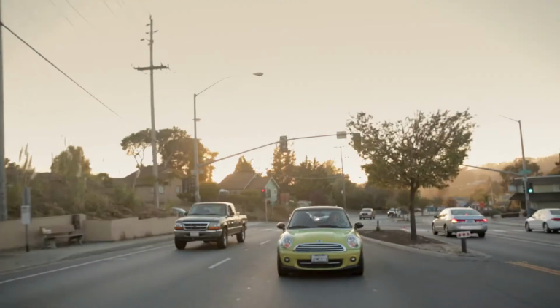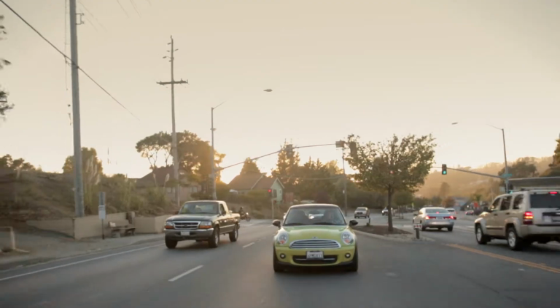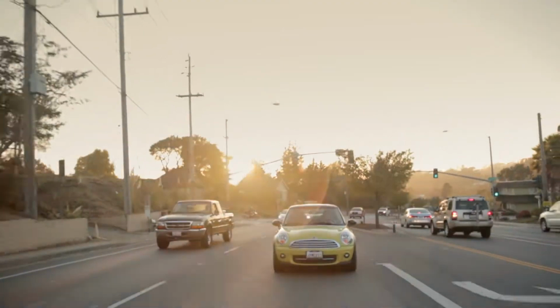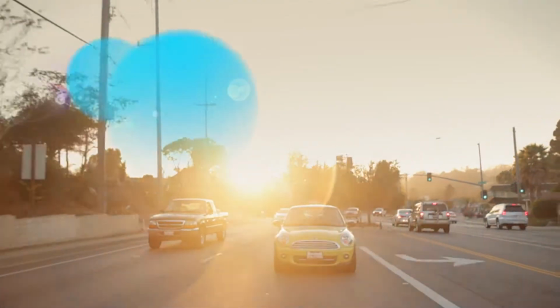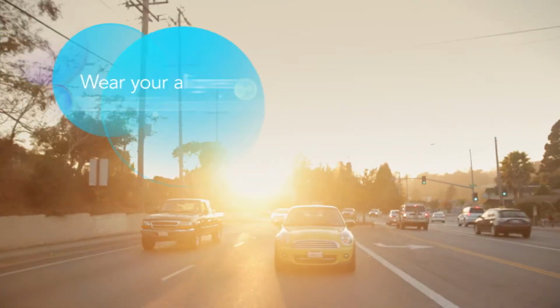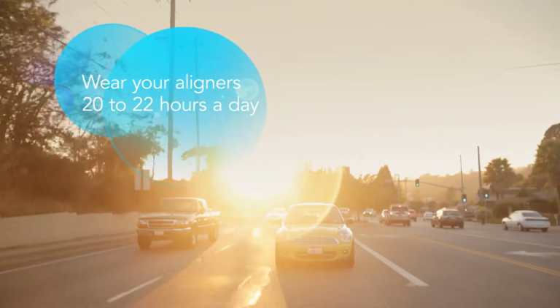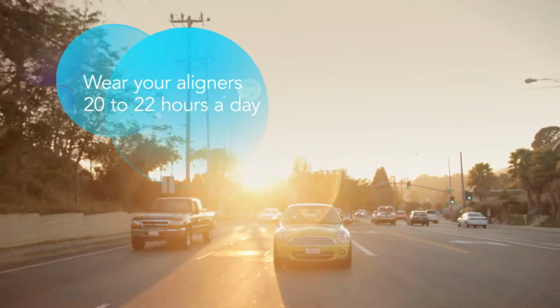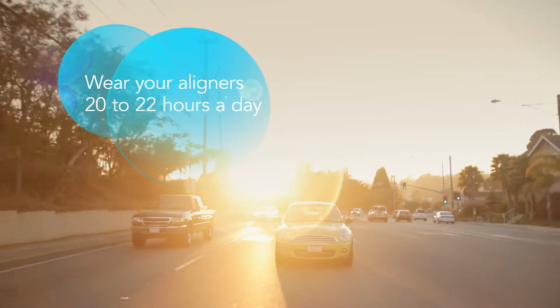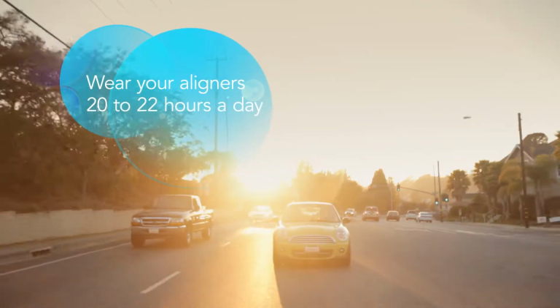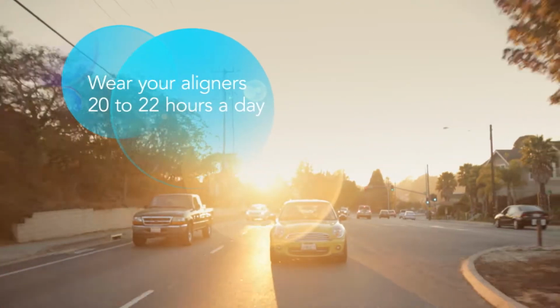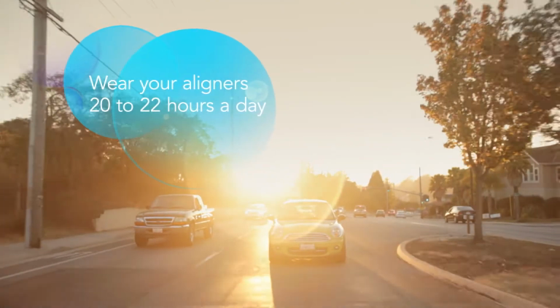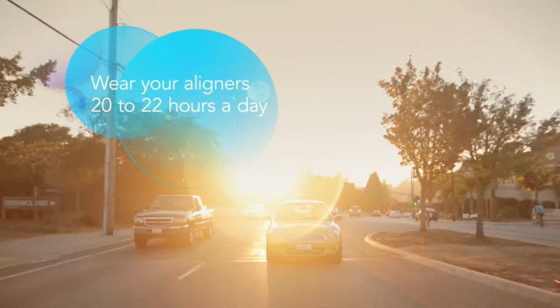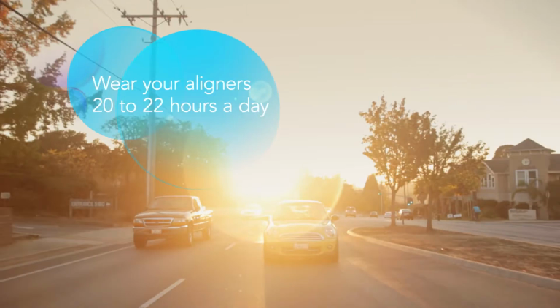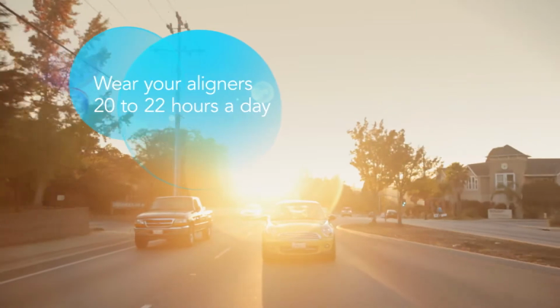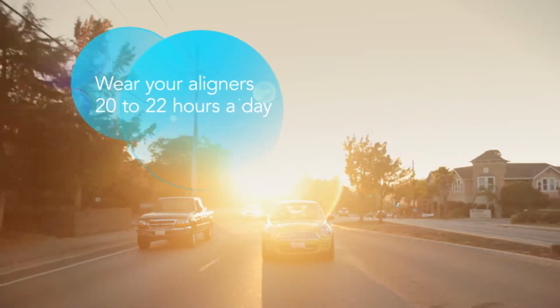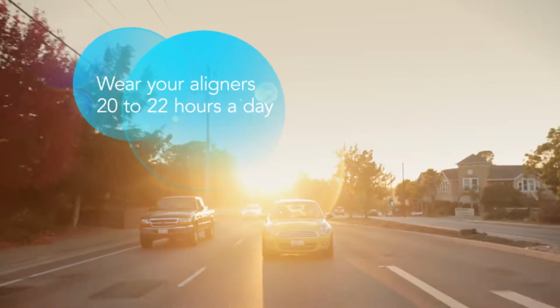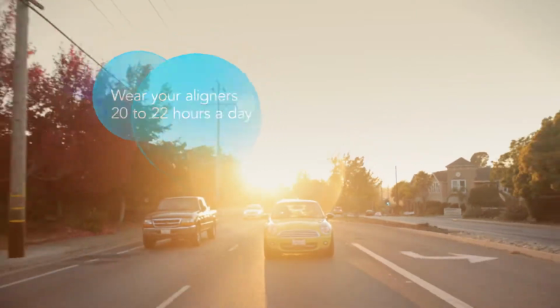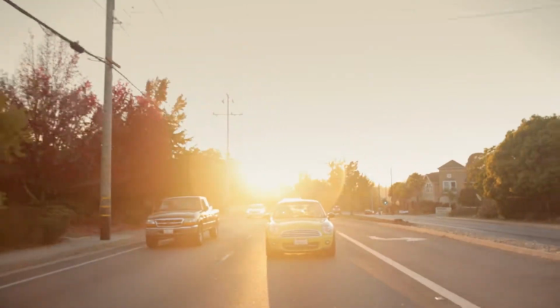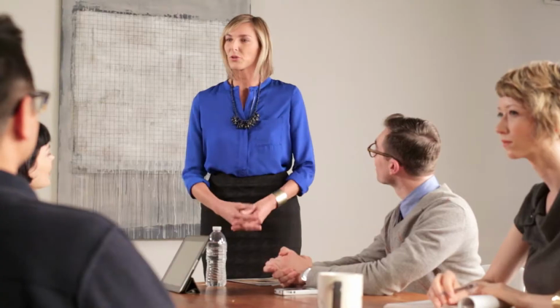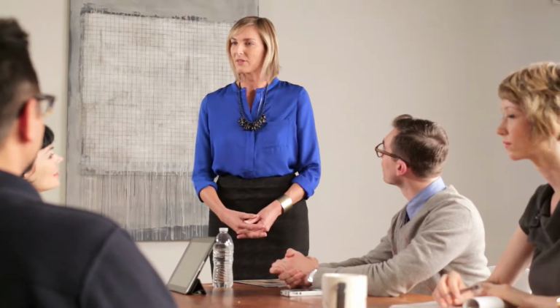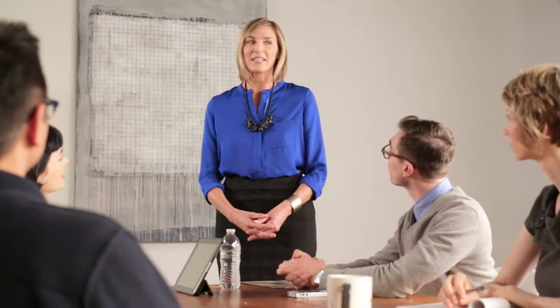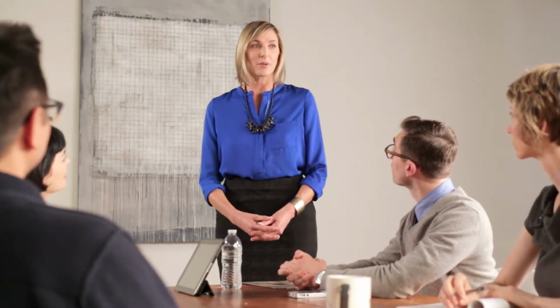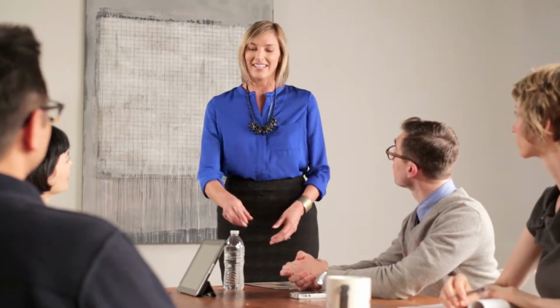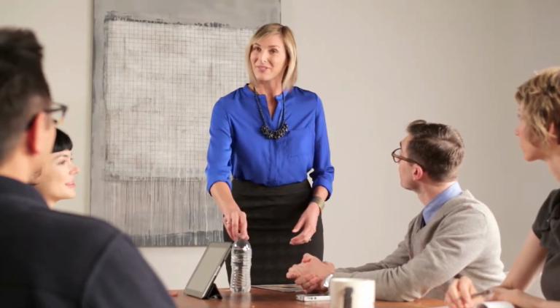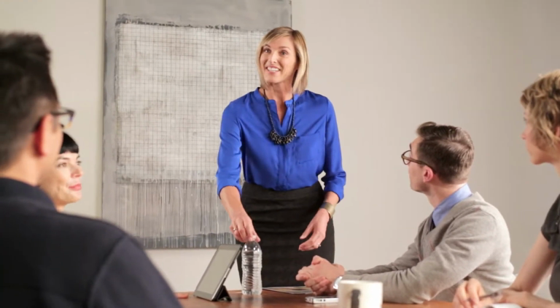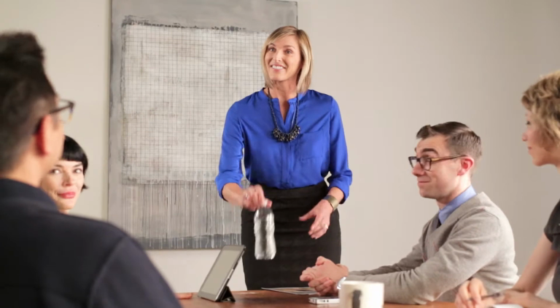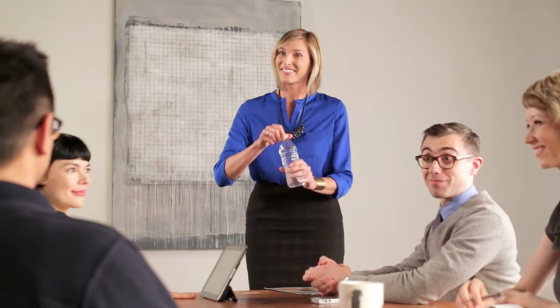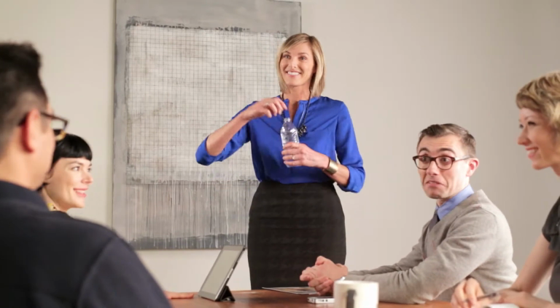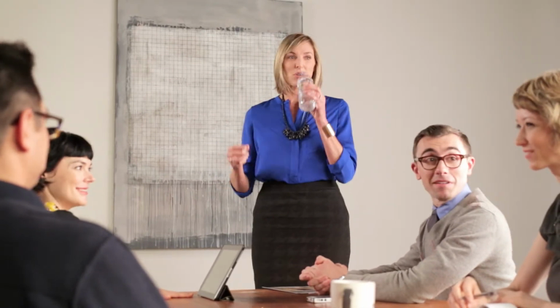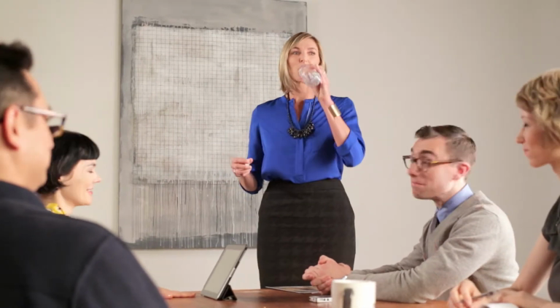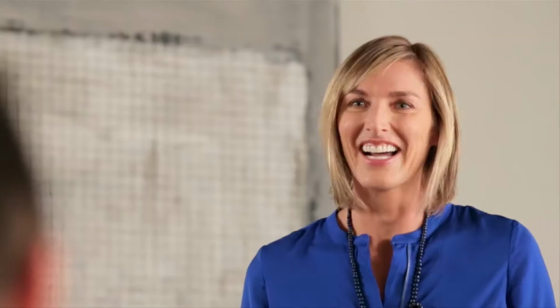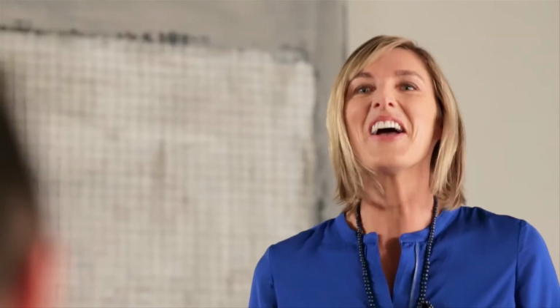Remember, your aligners only work if they're in your mouth, so wearing them consistently will keep your treatment moving forward. Since the aligners are virtually invisible, no one needs to know you're straightening your teeth, and you can drink cool water while wearing them.